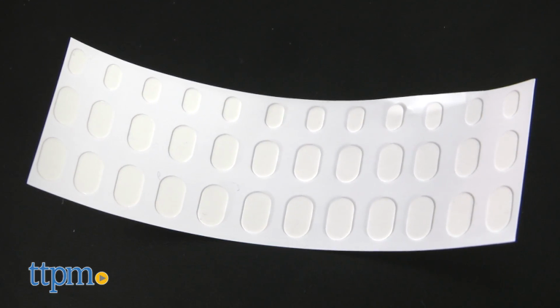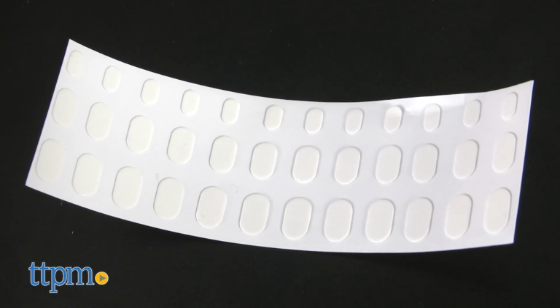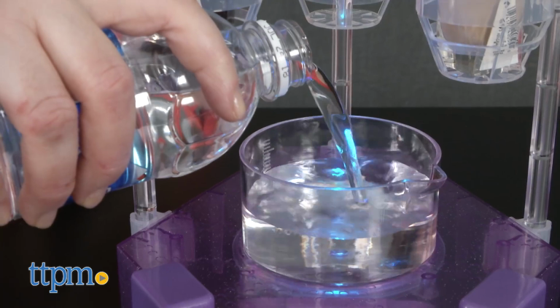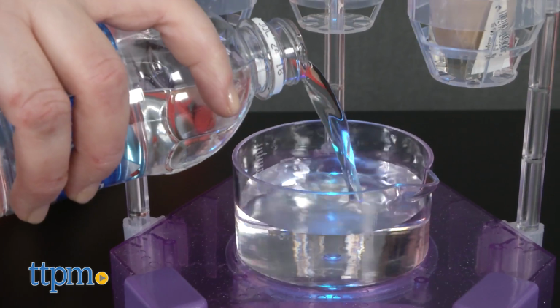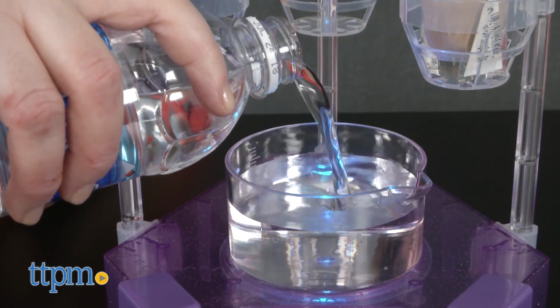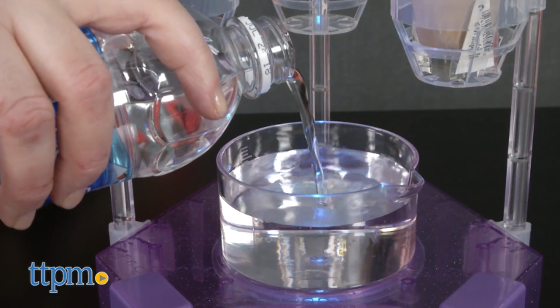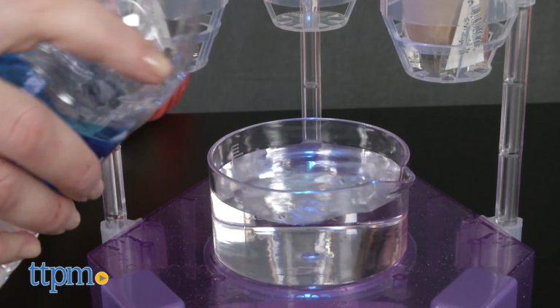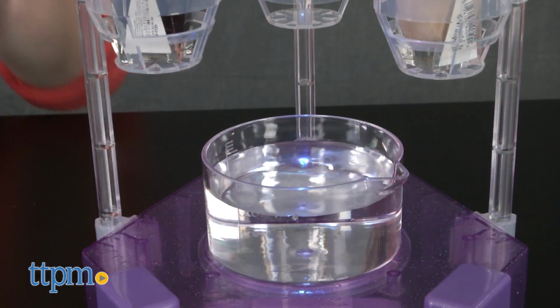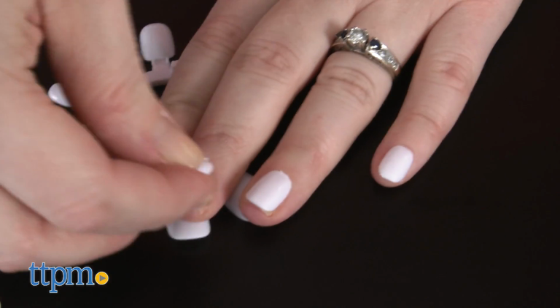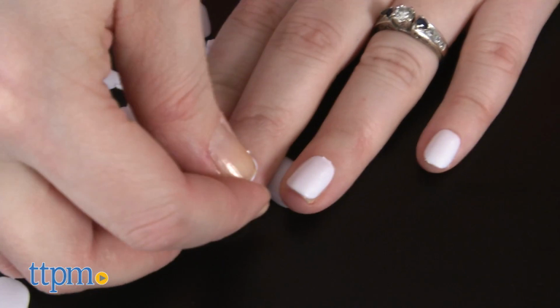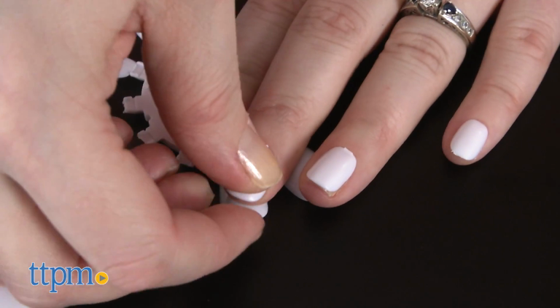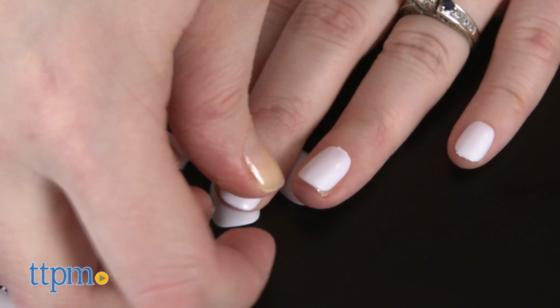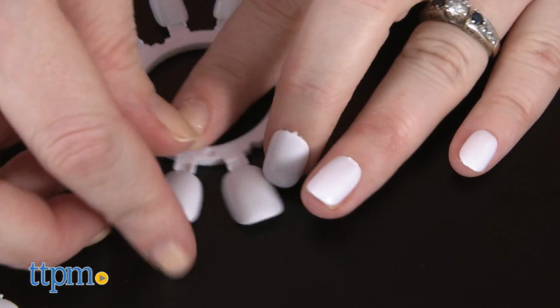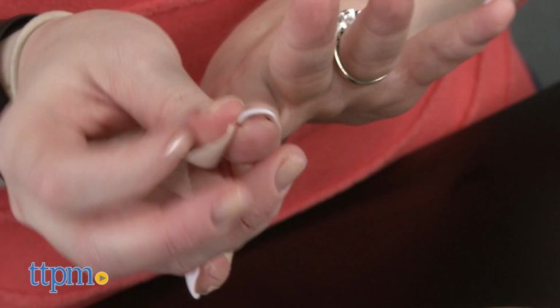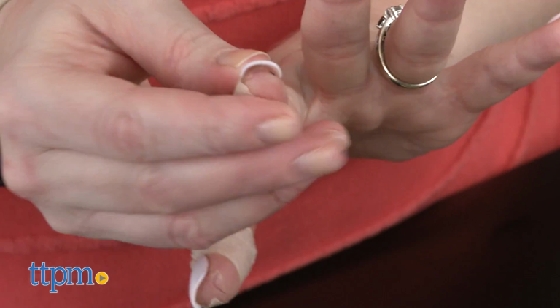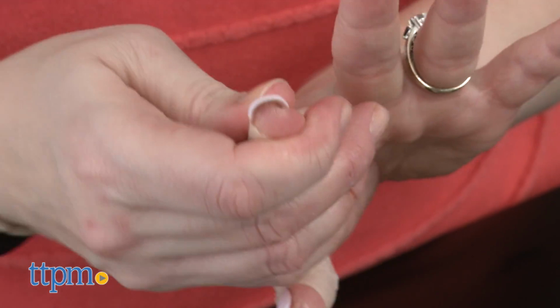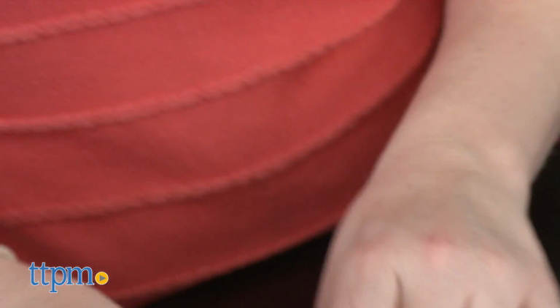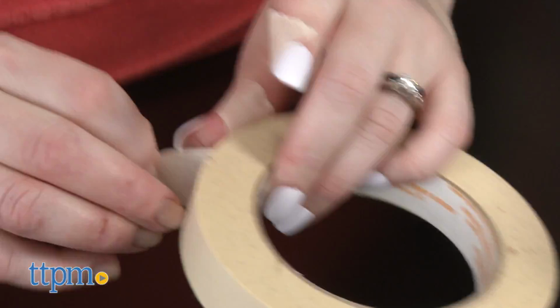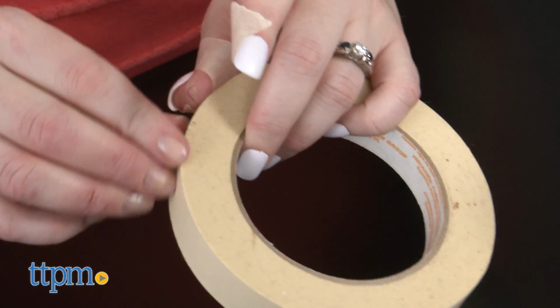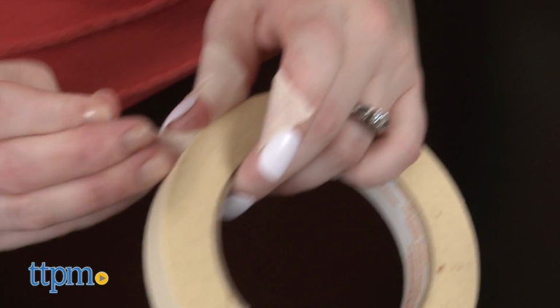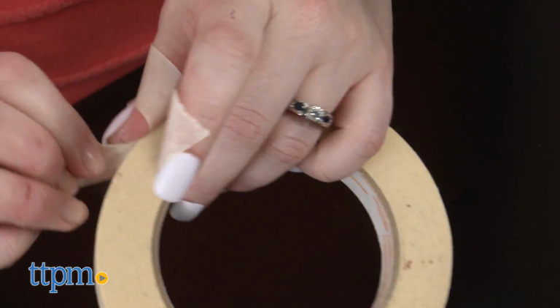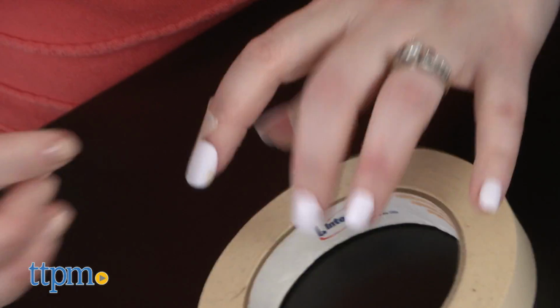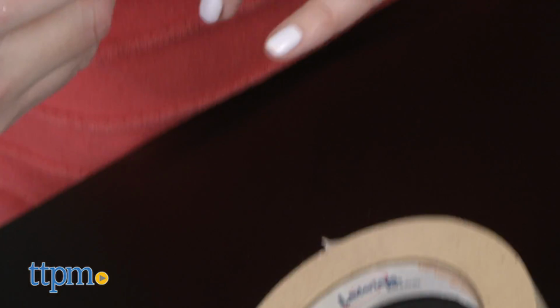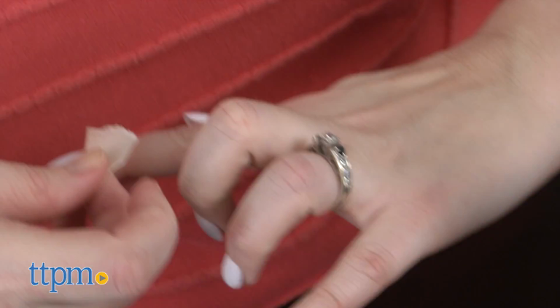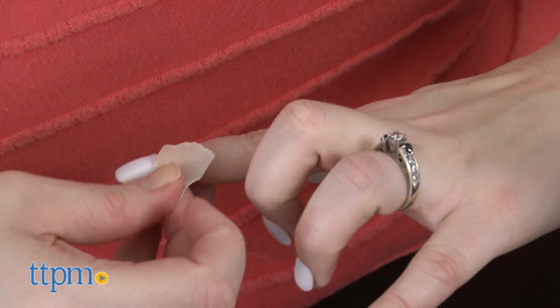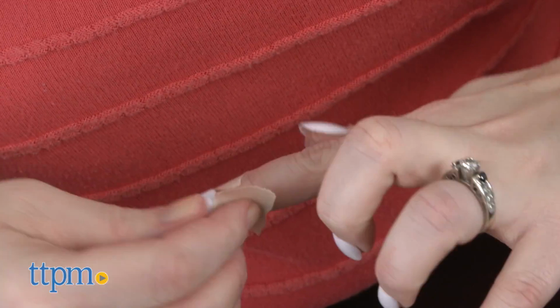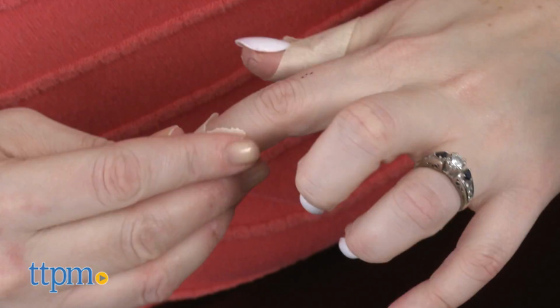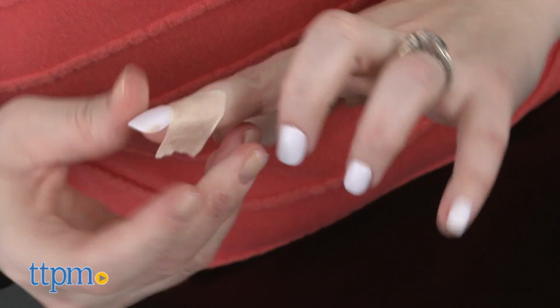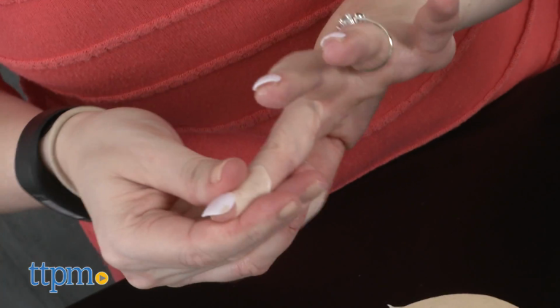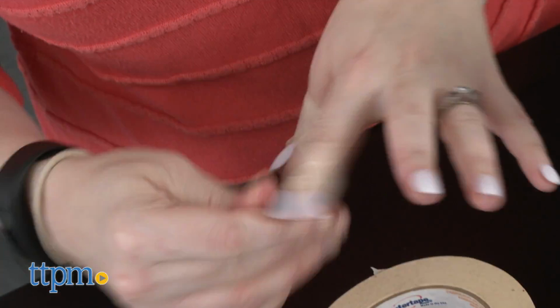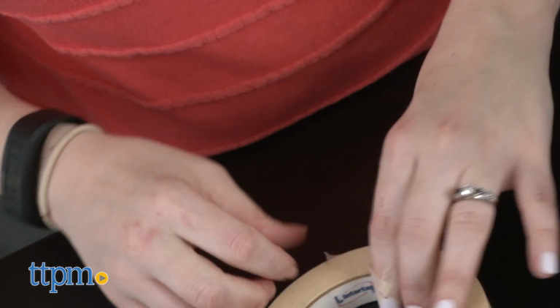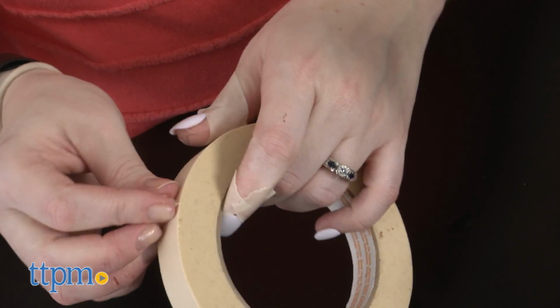To use, fill the beaker three-fourths of the way full with water. Adhere the fake nails to your own nails, and mask off the area around the nails with tape so that only the nails are exposed. This should help keep any polish off of your skin. You can also polish your own fingernails if you want to try that too.